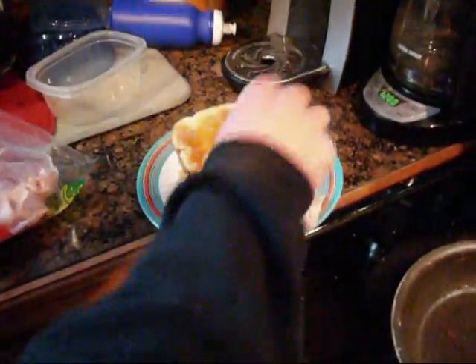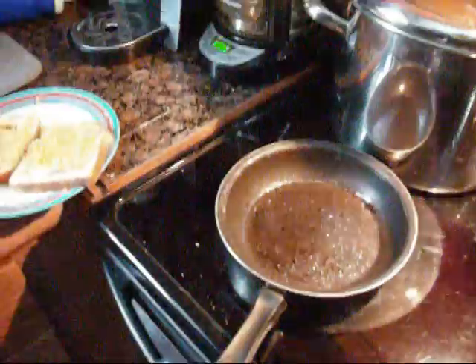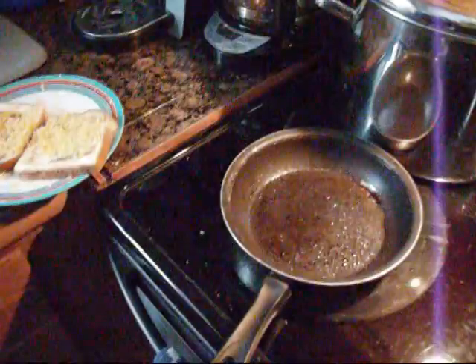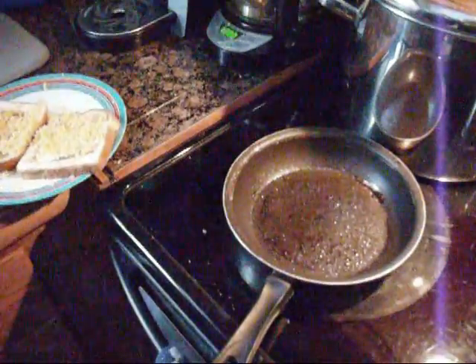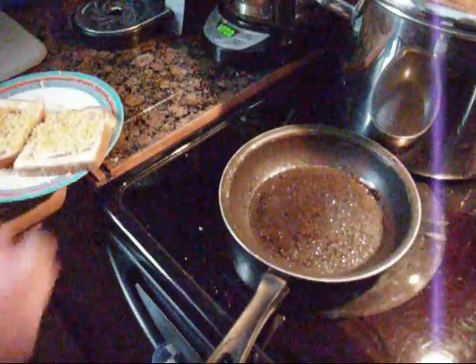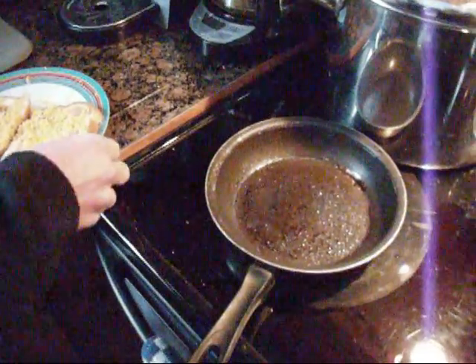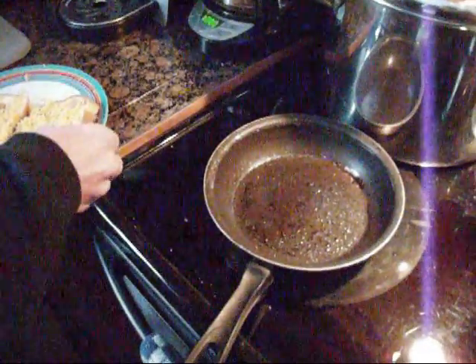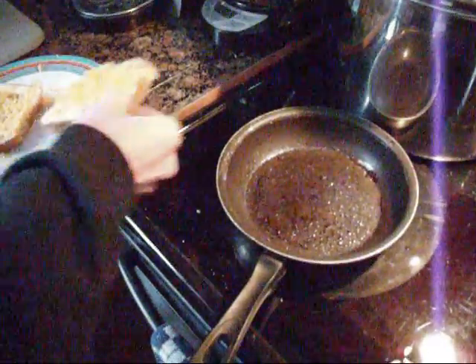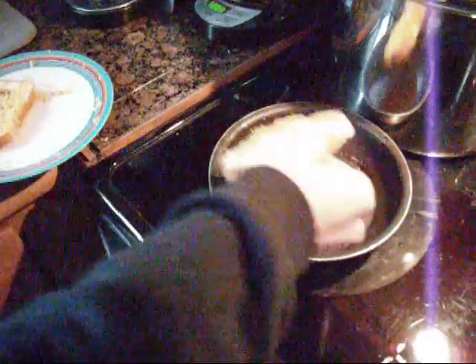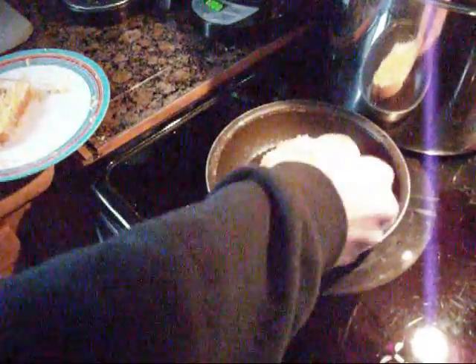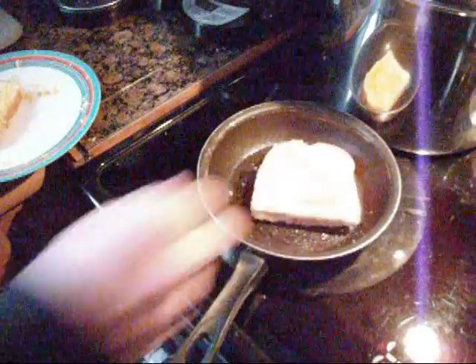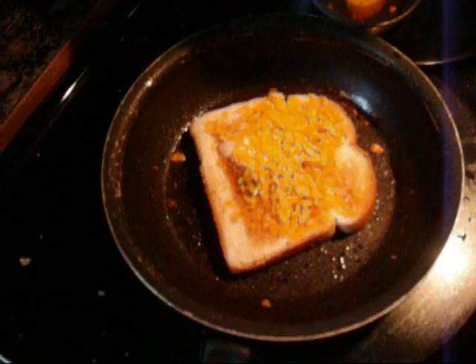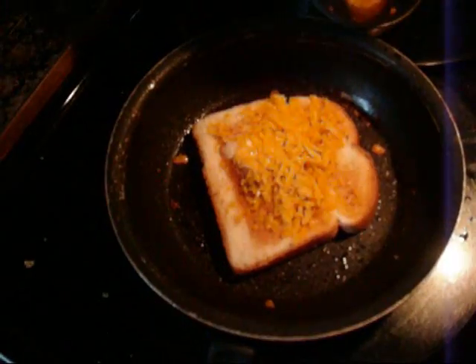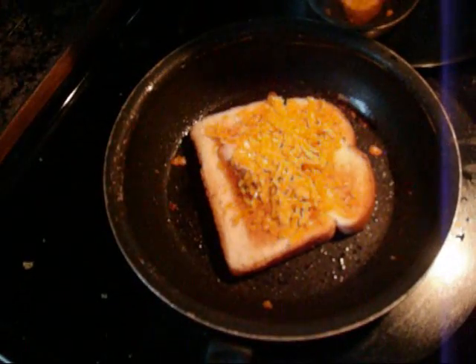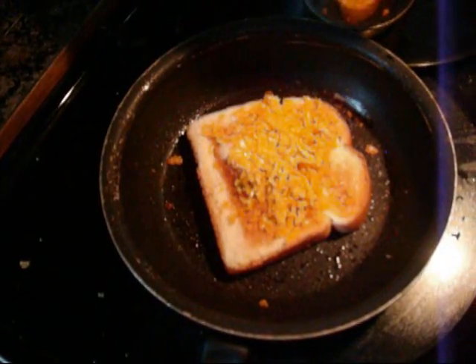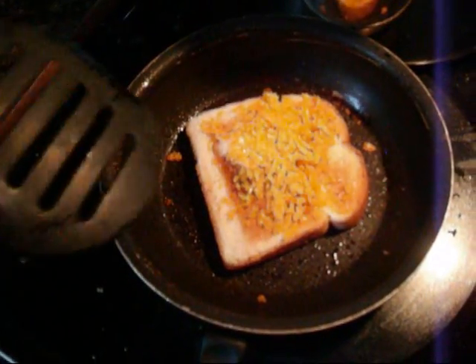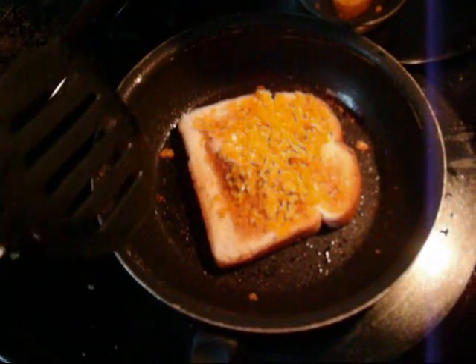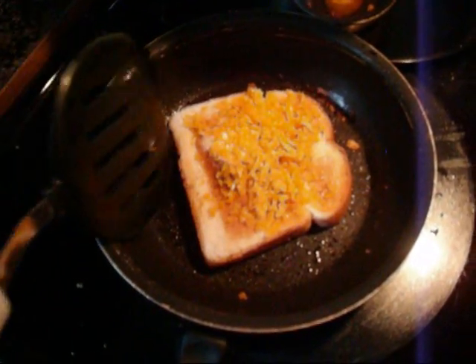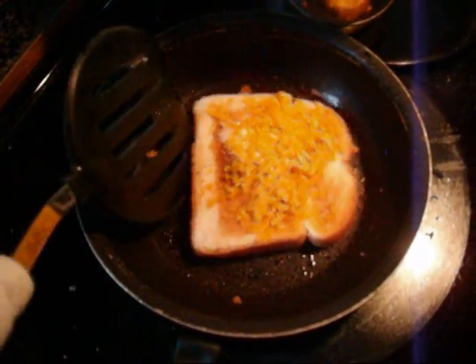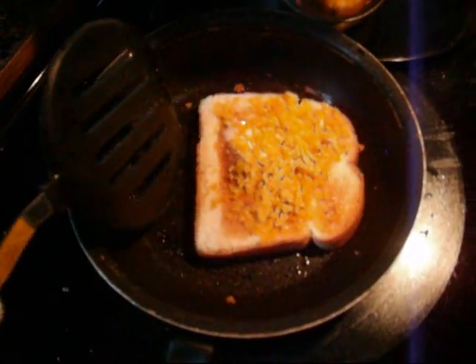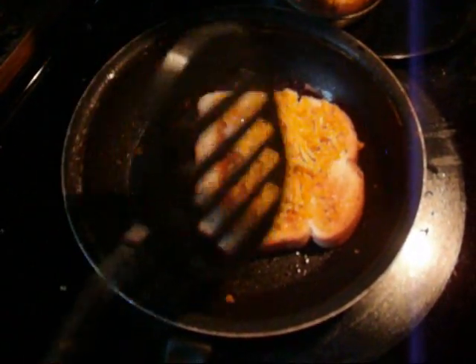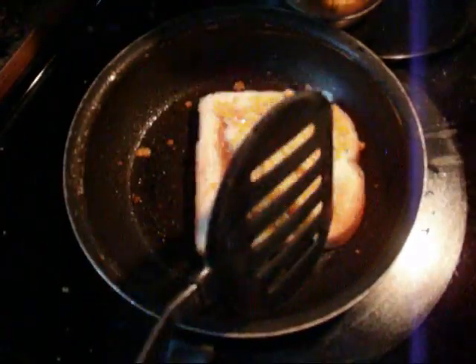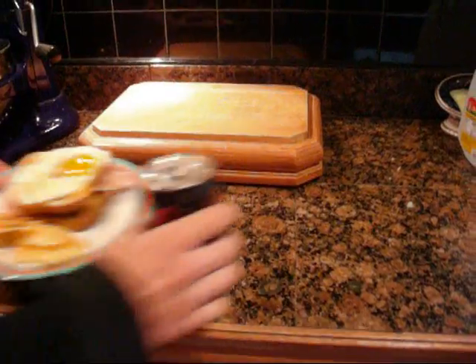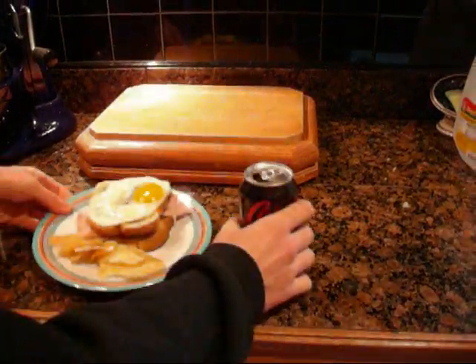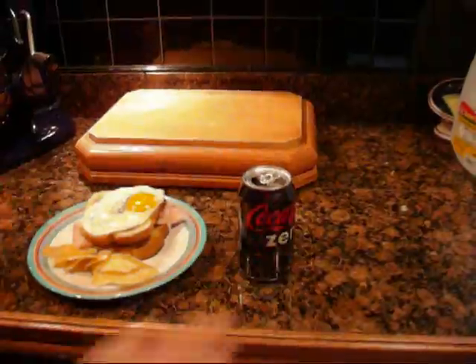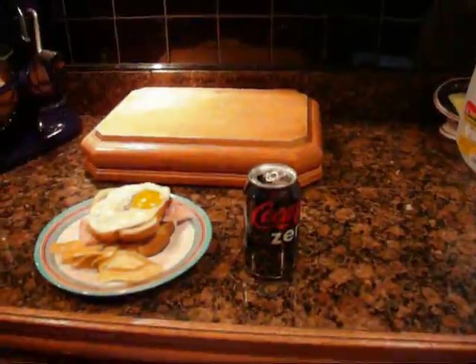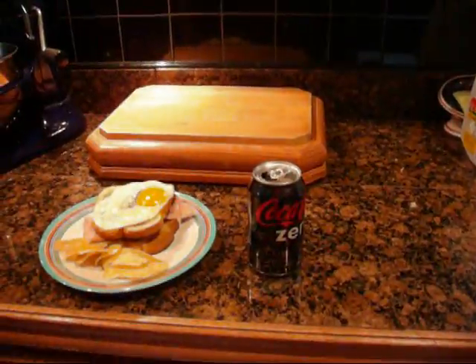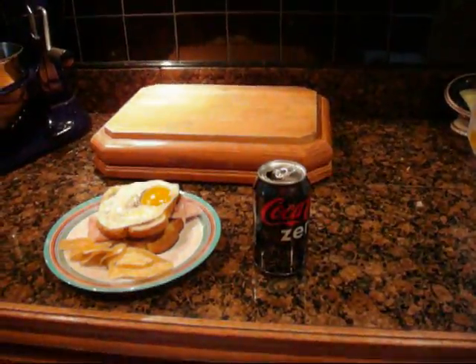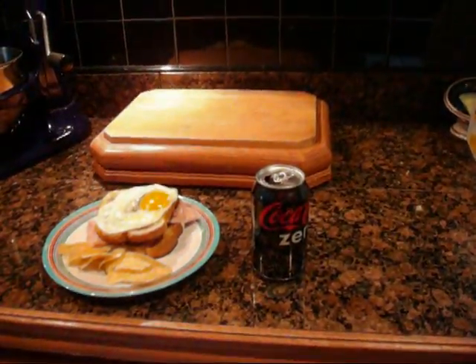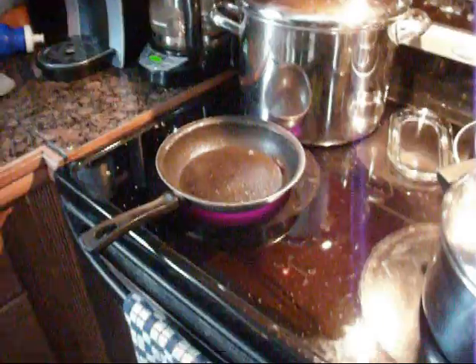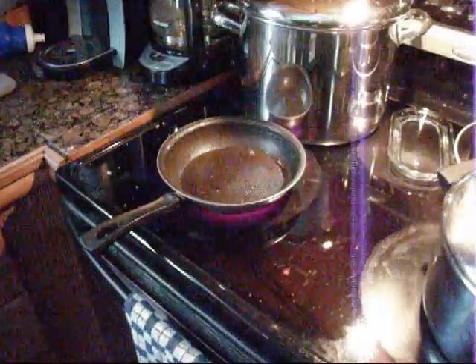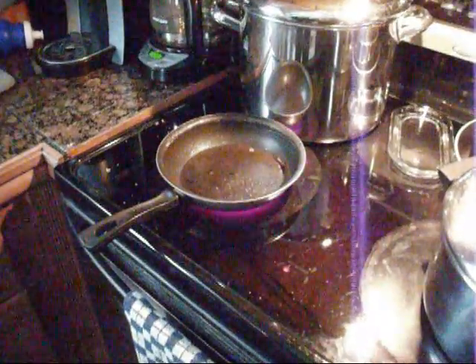Then put it in and cook until the color is dark. Serve with the crust and a drink.